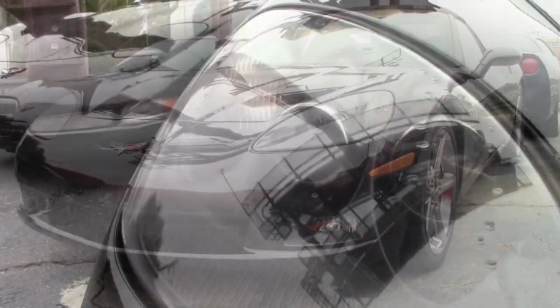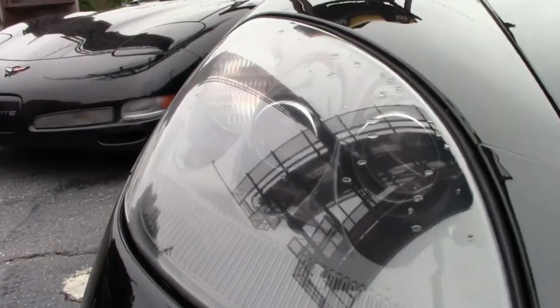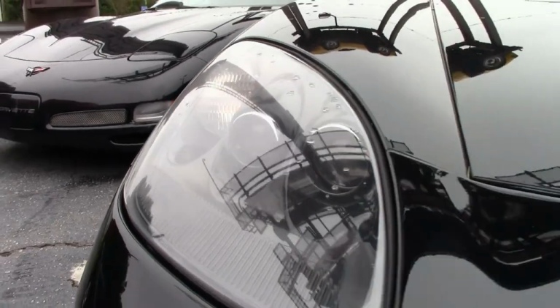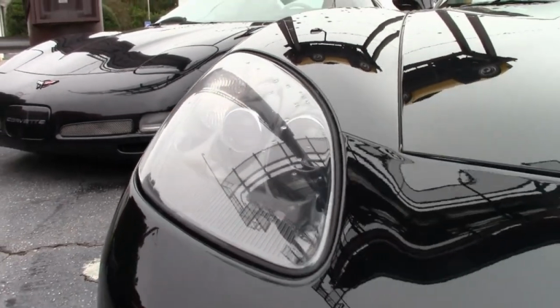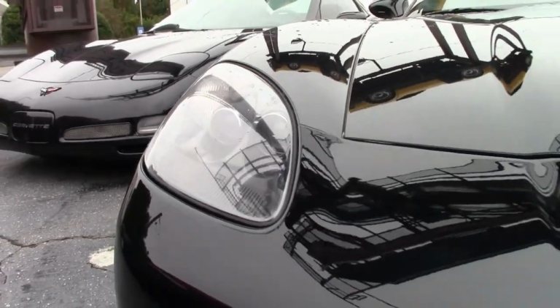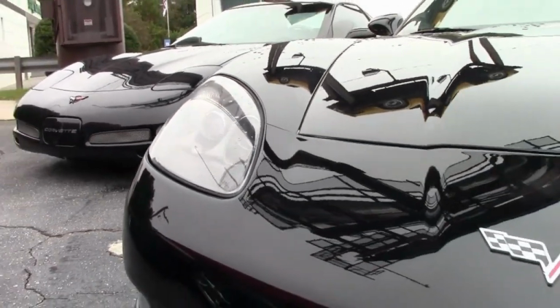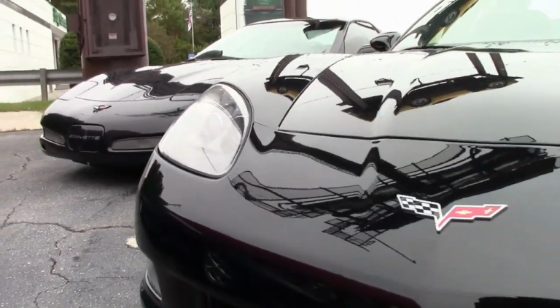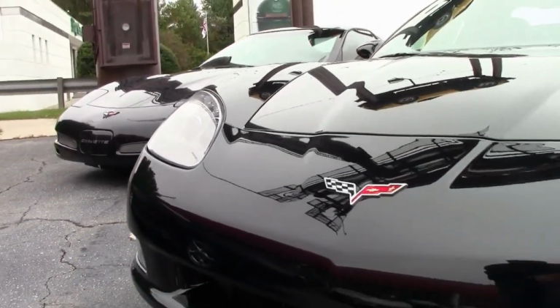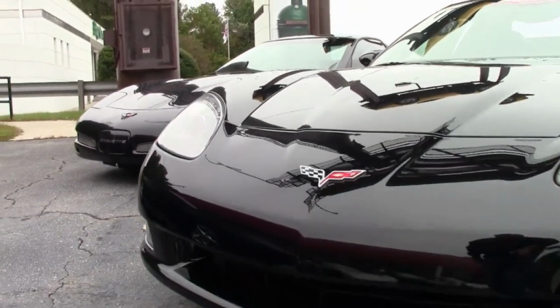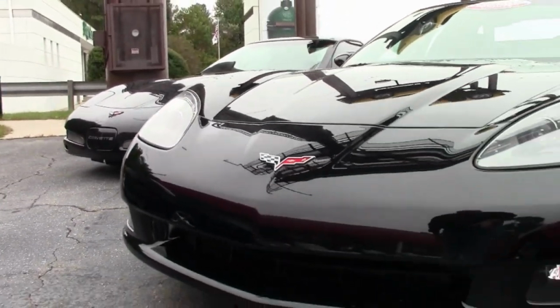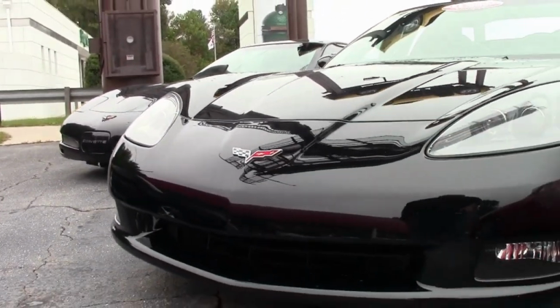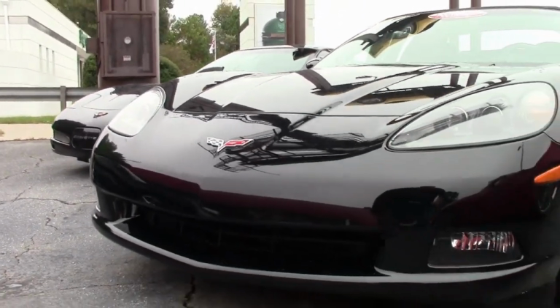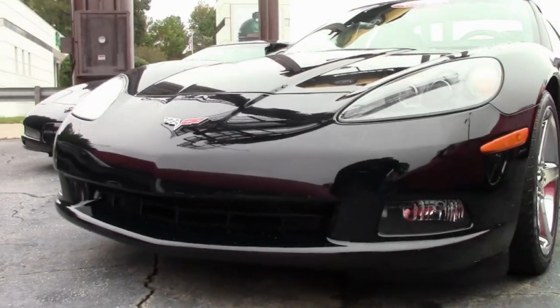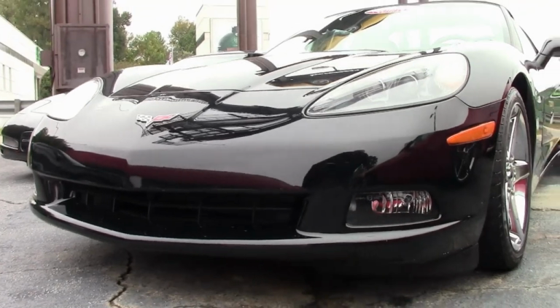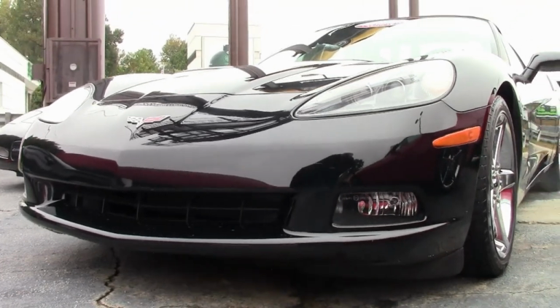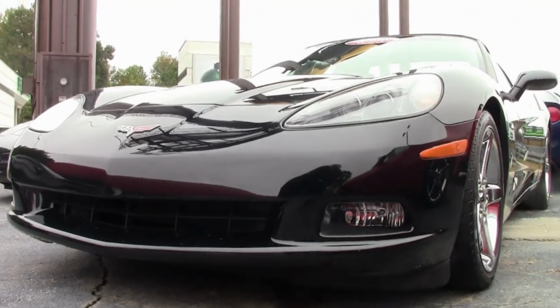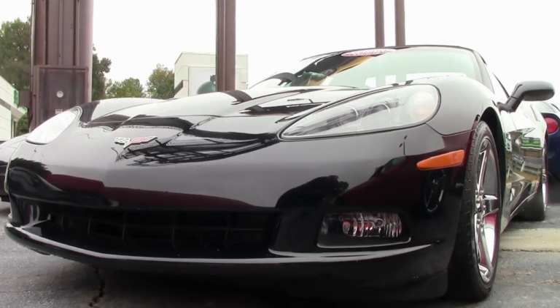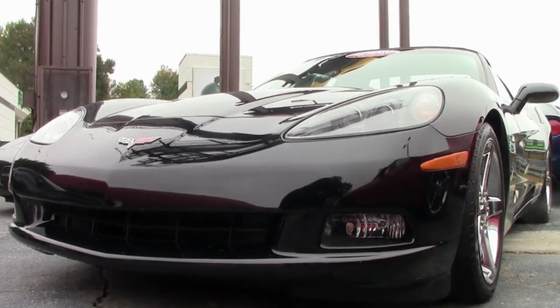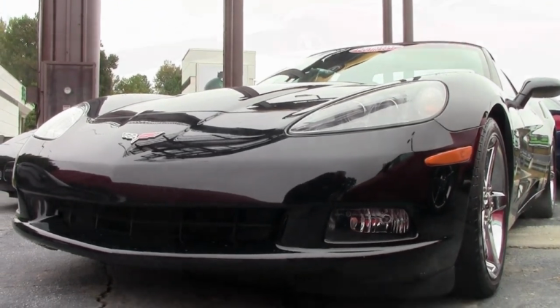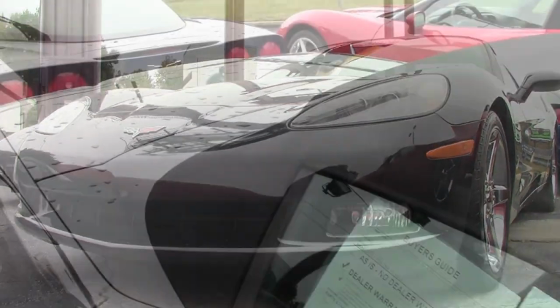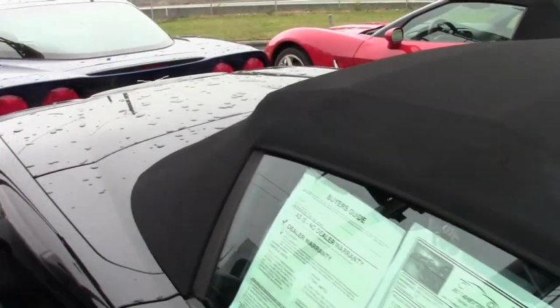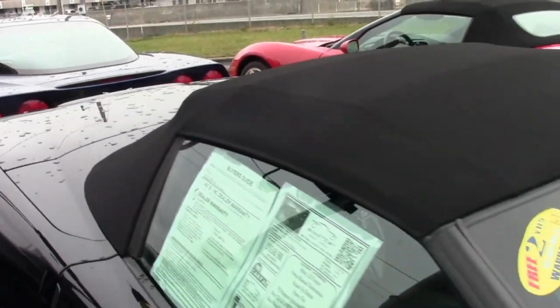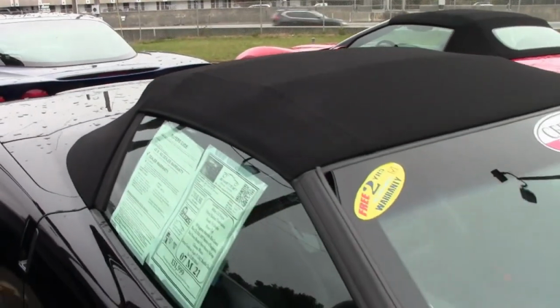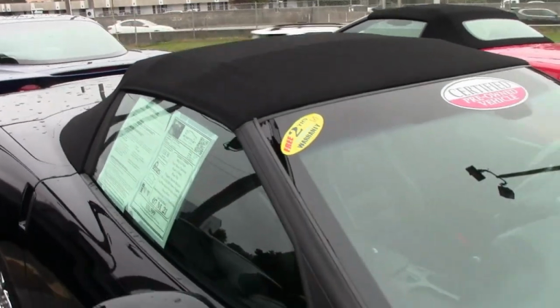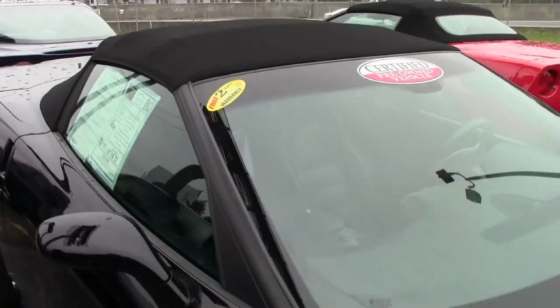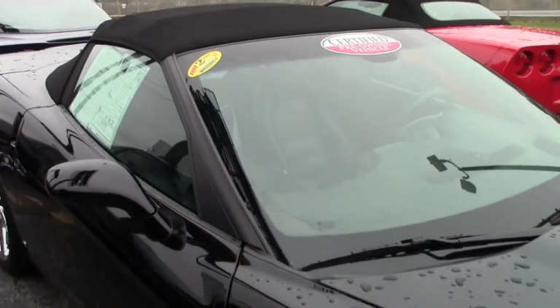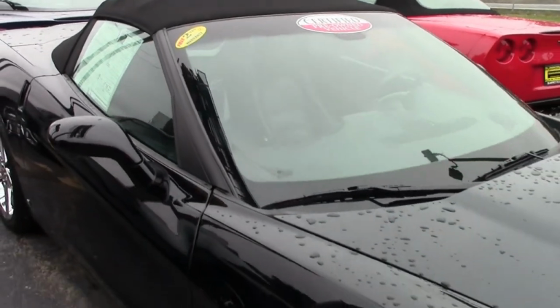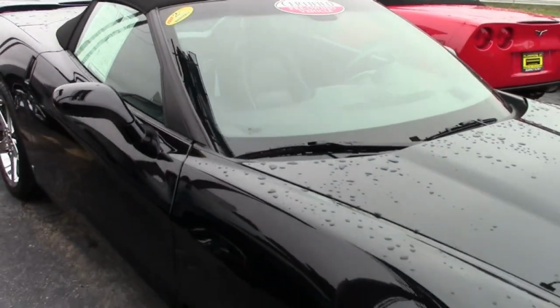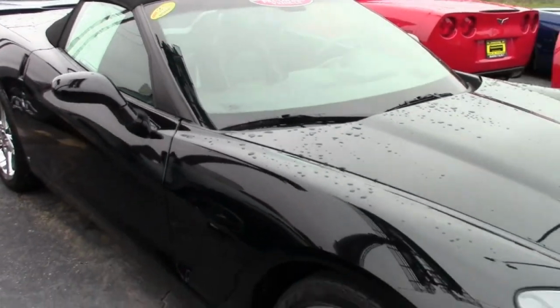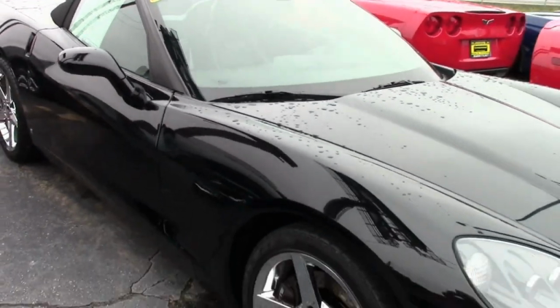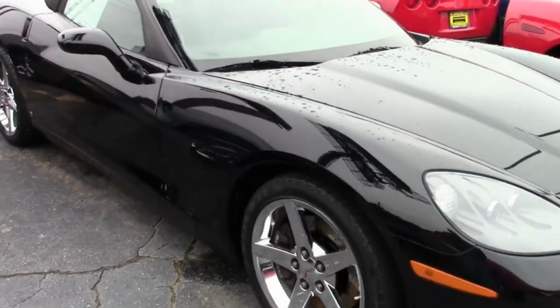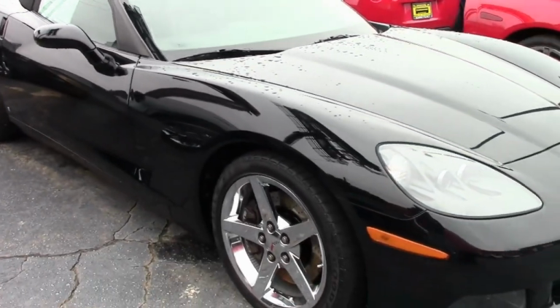This is a beautiful black exterior. It also has an ebony interior and an ebony convertible top. Black on black on black and it is beautiful. This car boasts a 400 horsepower LS2 engine, 6-speed manual transmission, posi rear end.